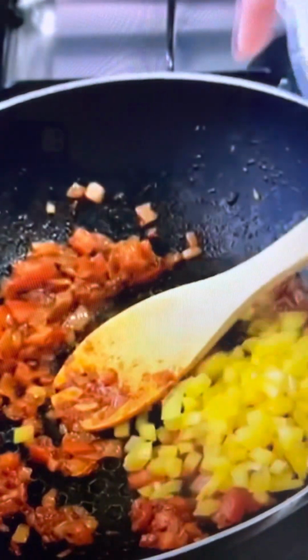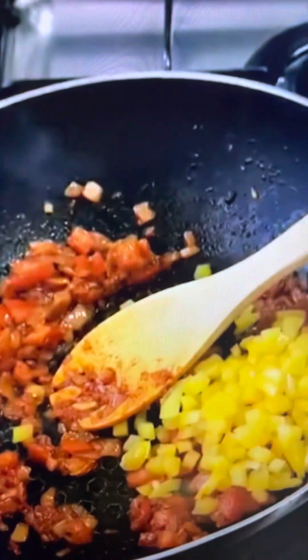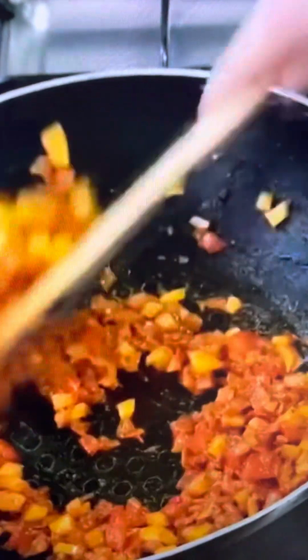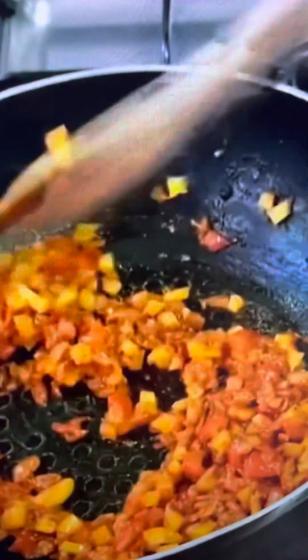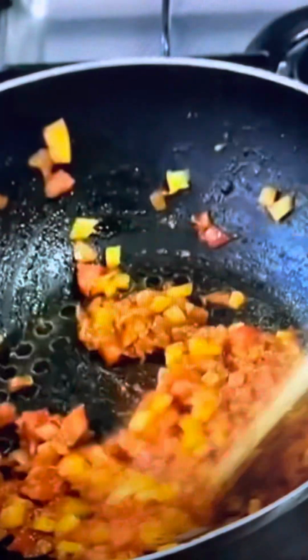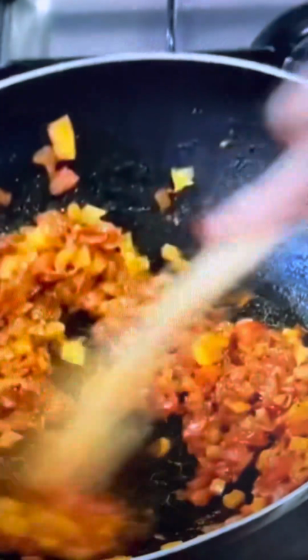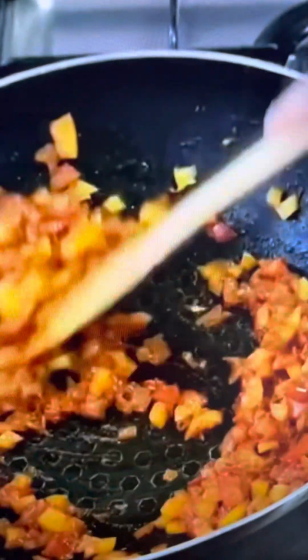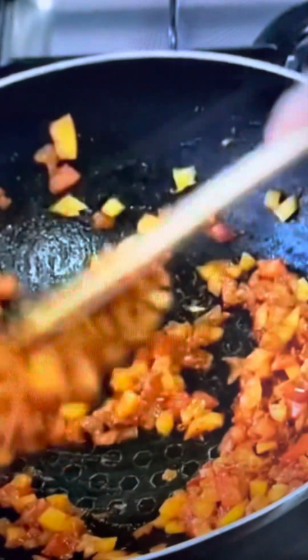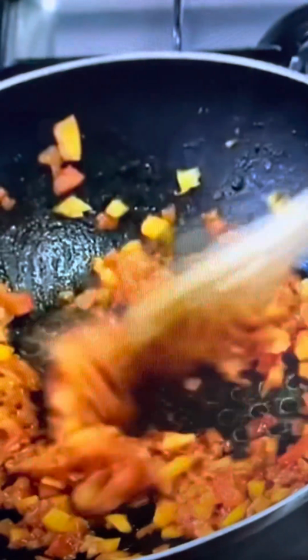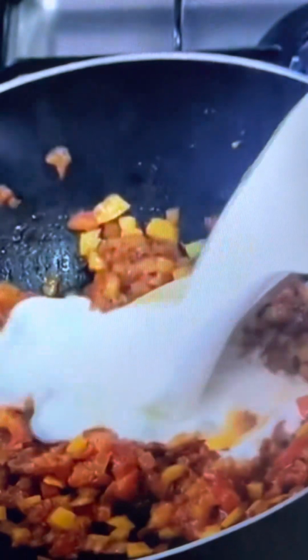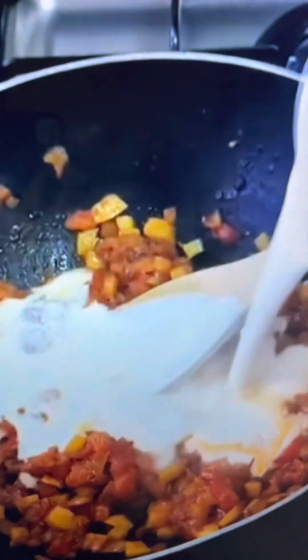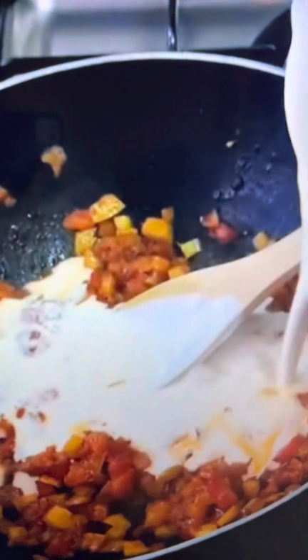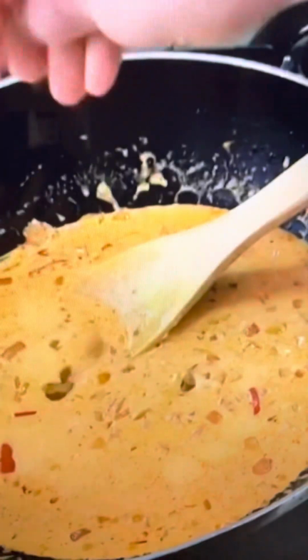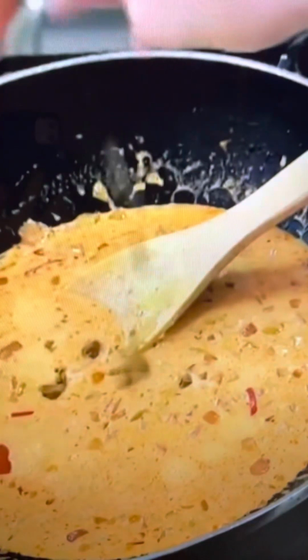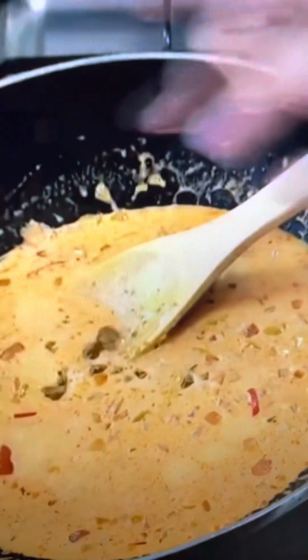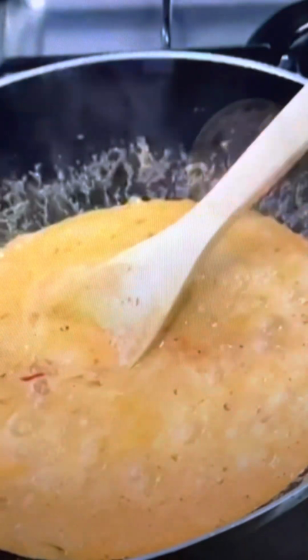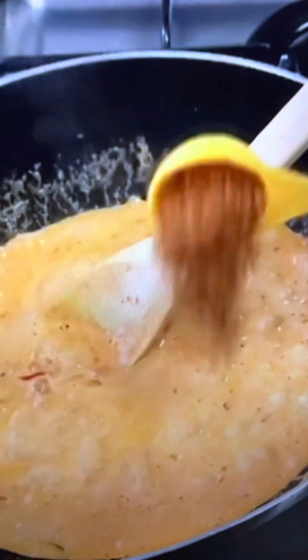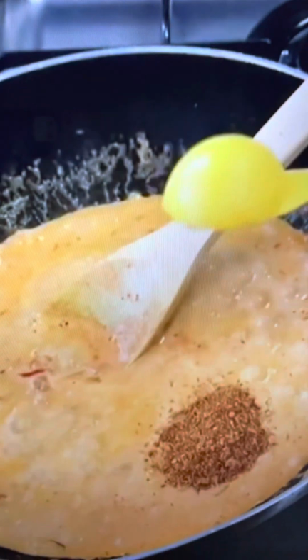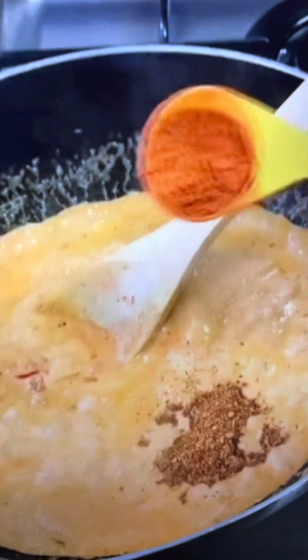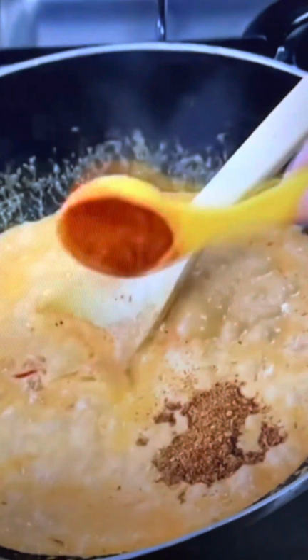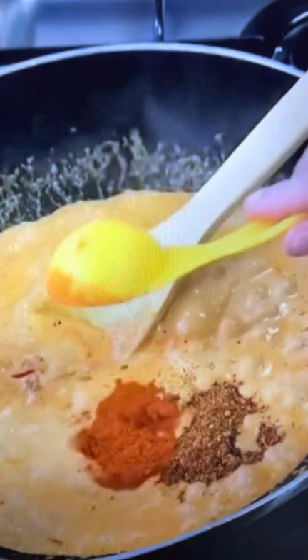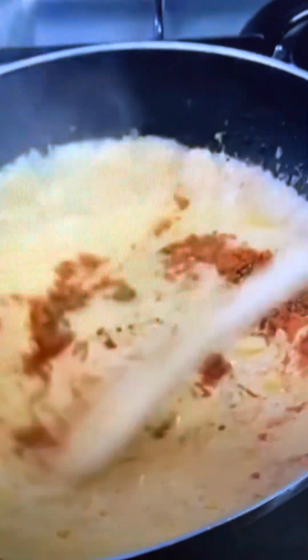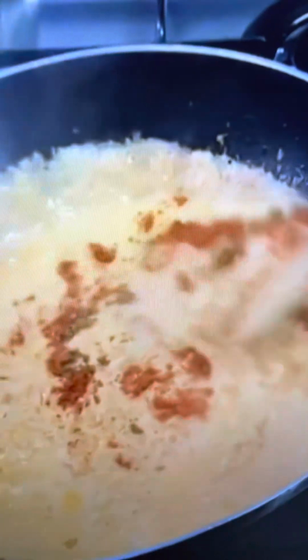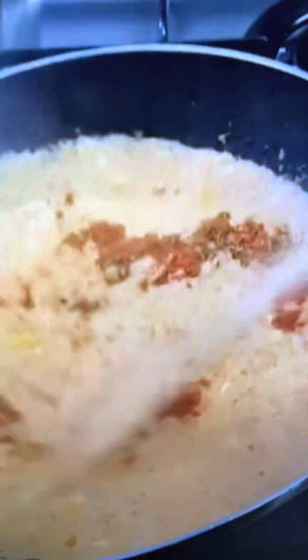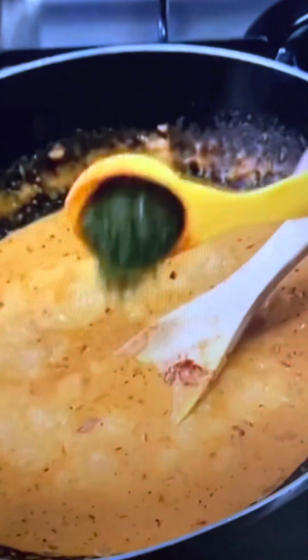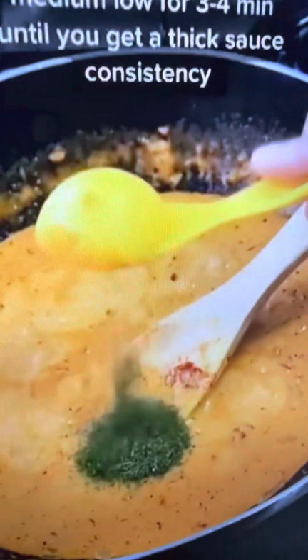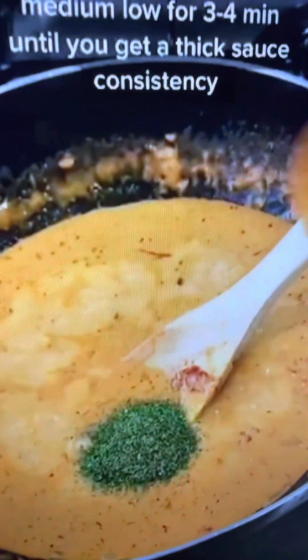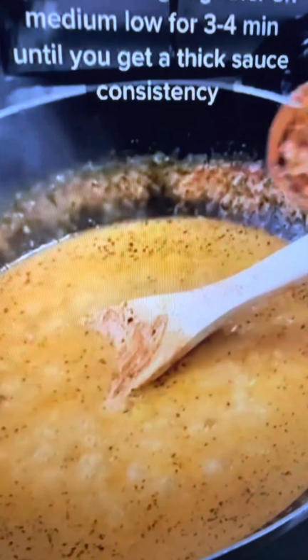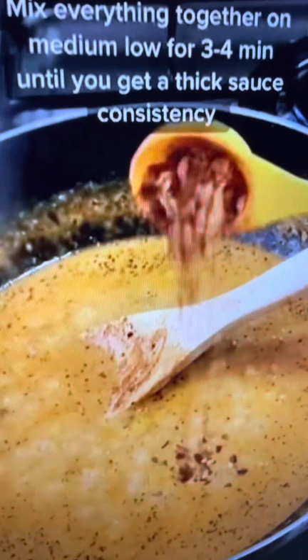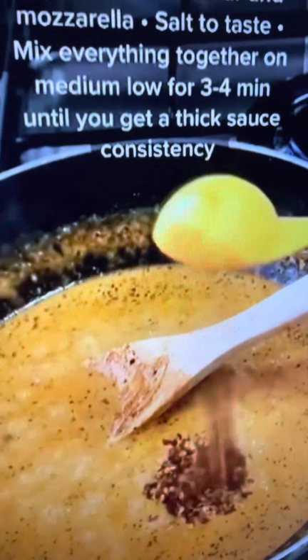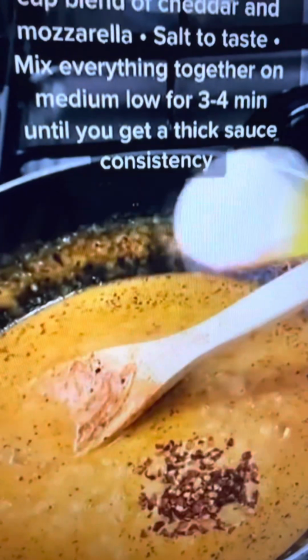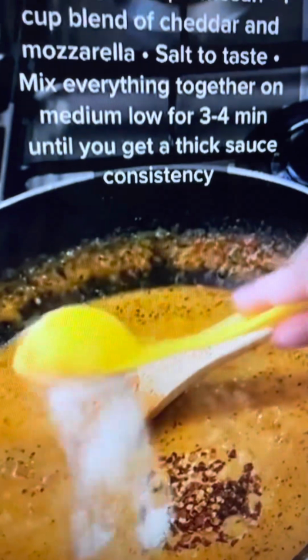Add in one diced tomato and yellow bell pepper, then add in one cup of cream and one cup of pasta water with a chicken stock cube. Once it starts simmering, add in the rest of your spices — dried parsley, chili flakes, and grated parmesan.